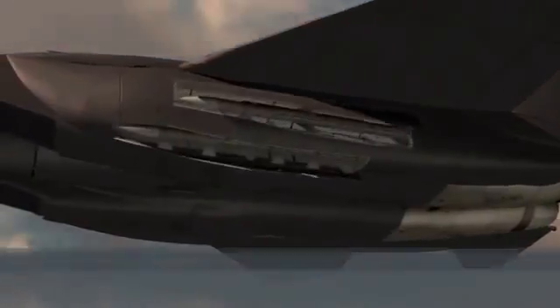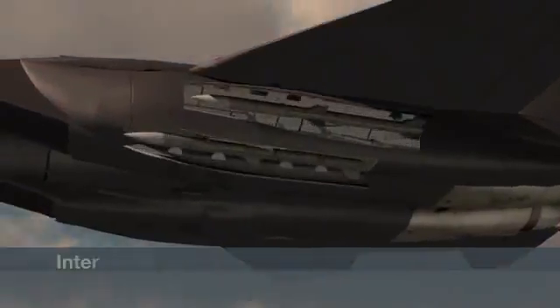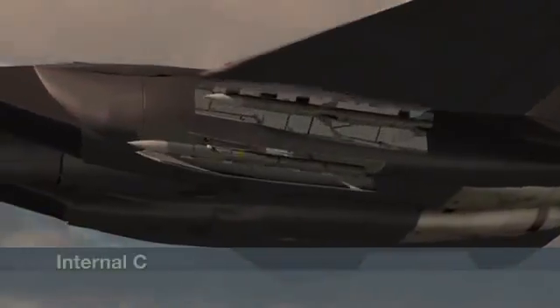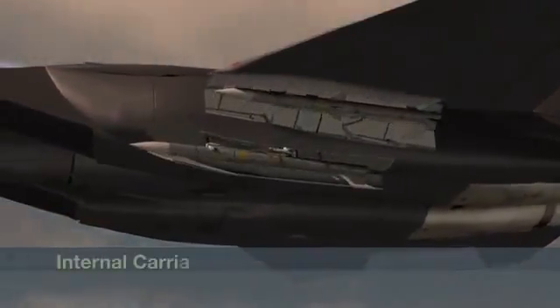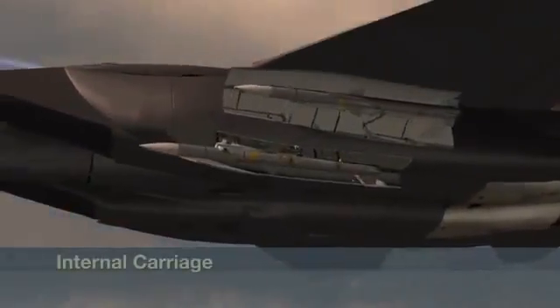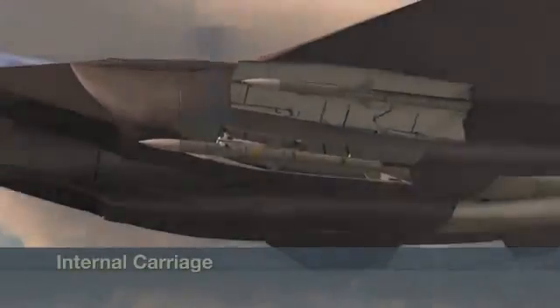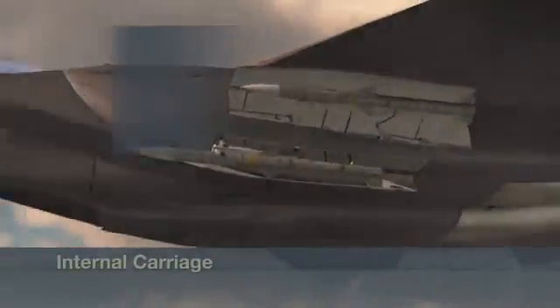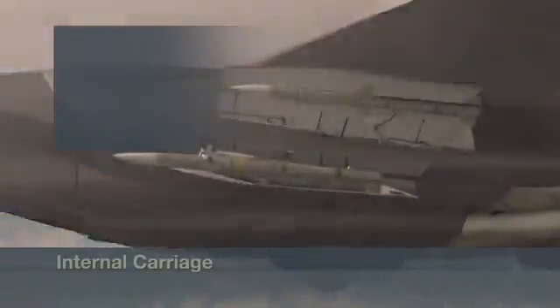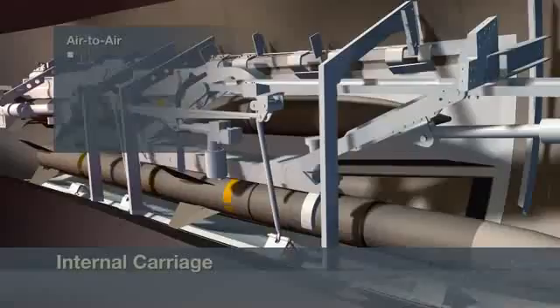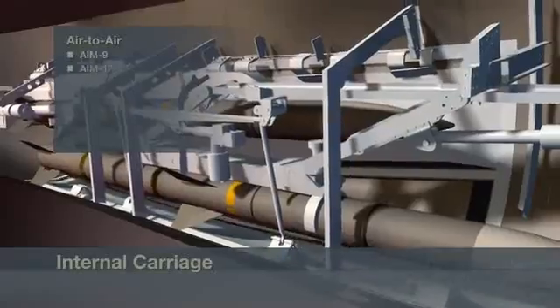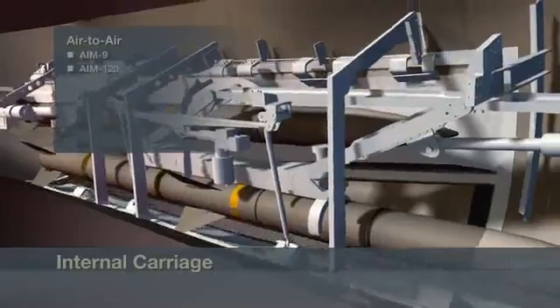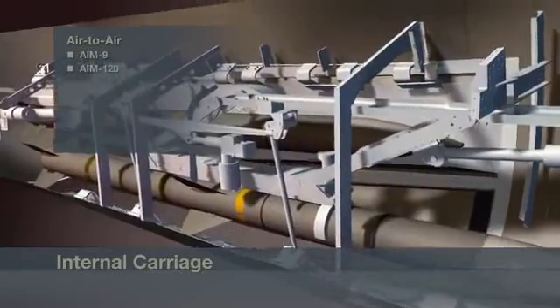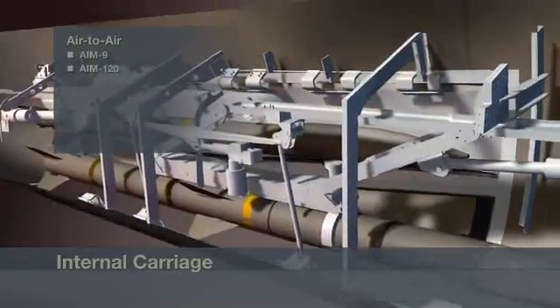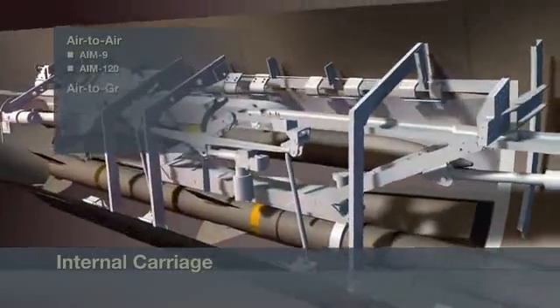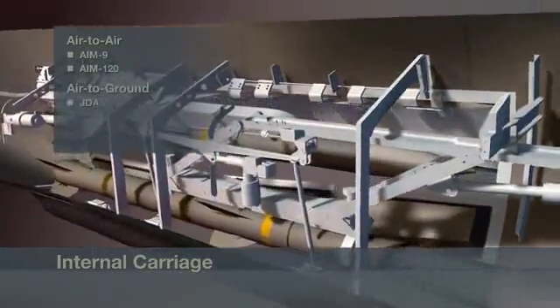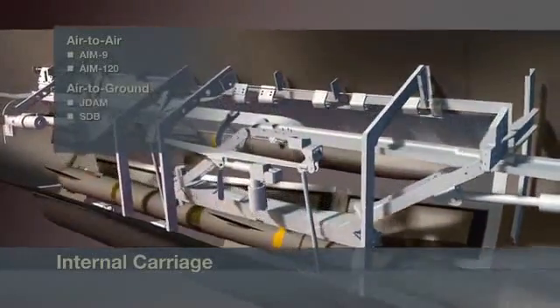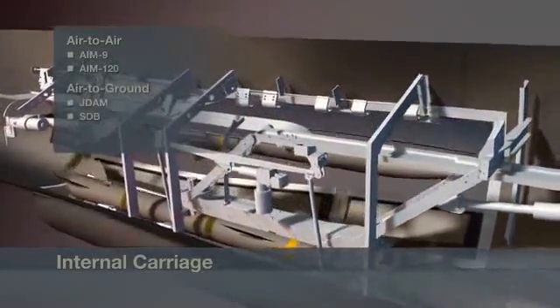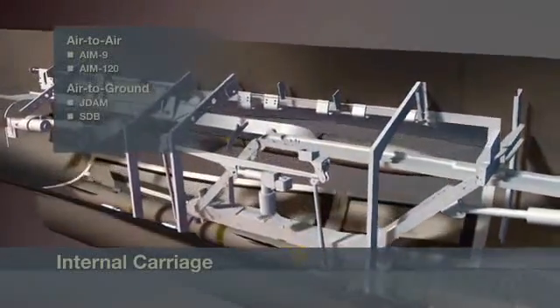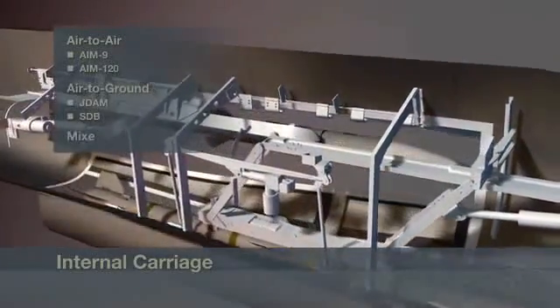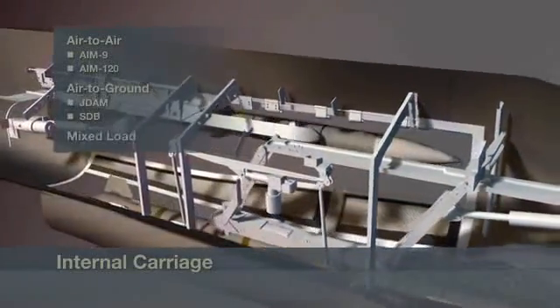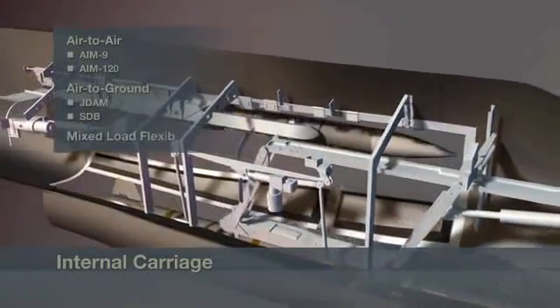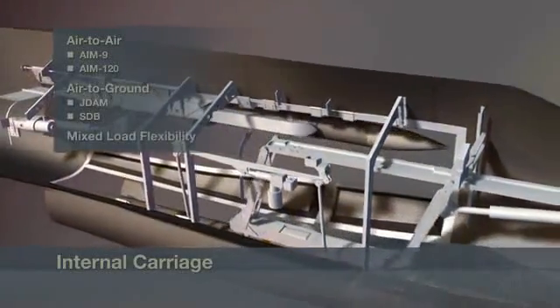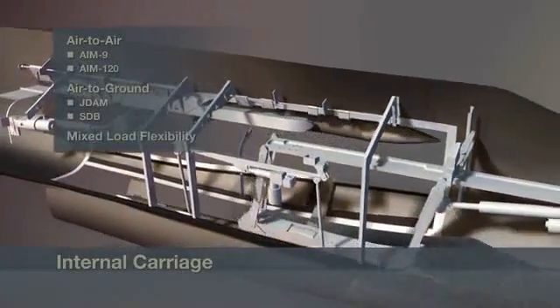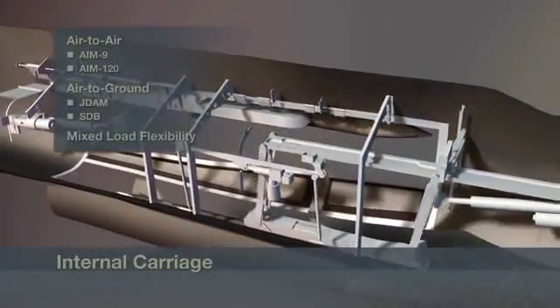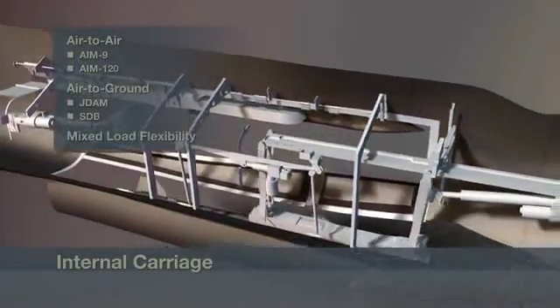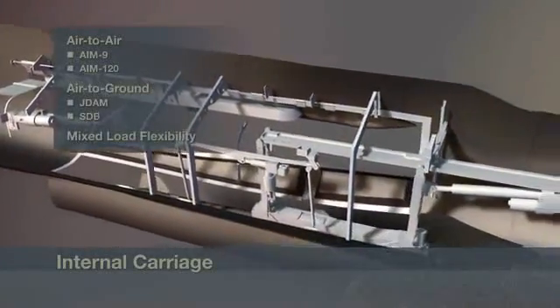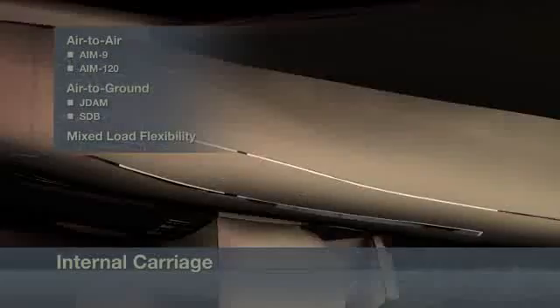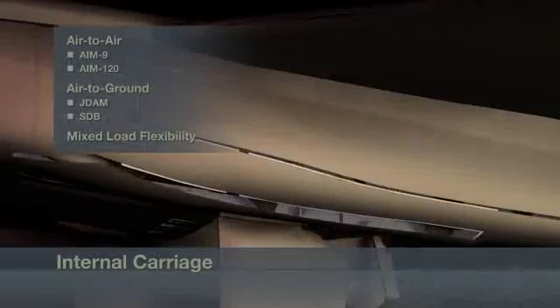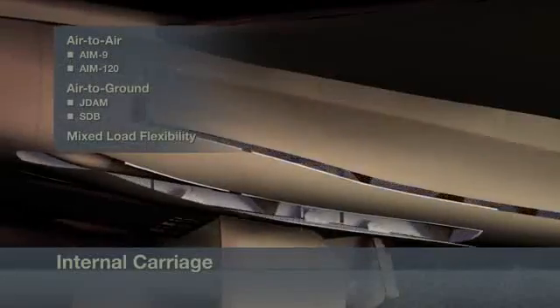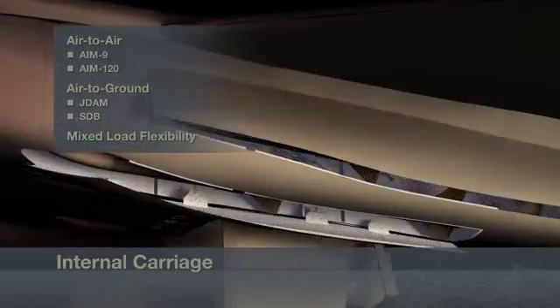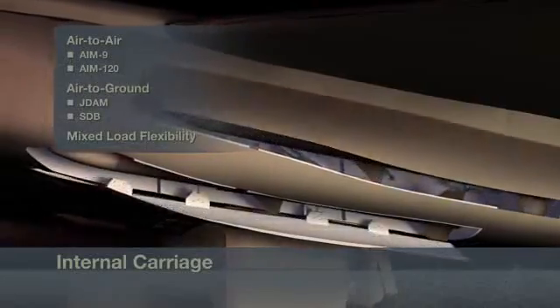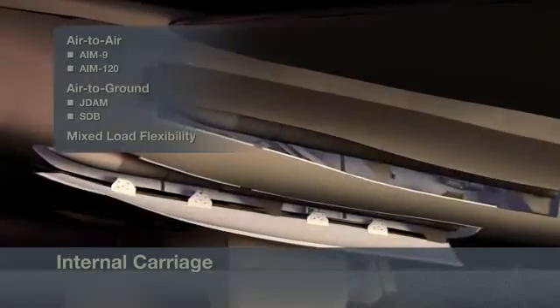The new internal carriage minimizes radar signature by carrying weapons internally, giving this fighter the combat advantage.